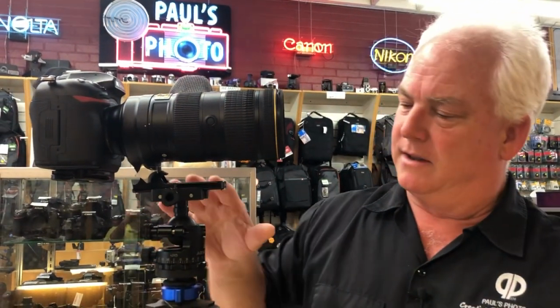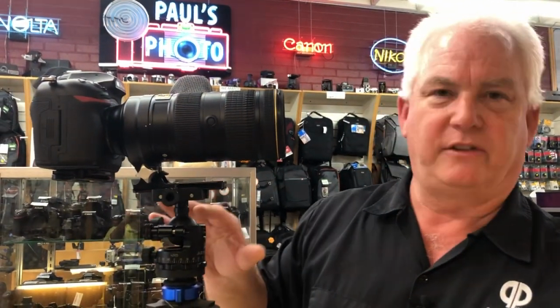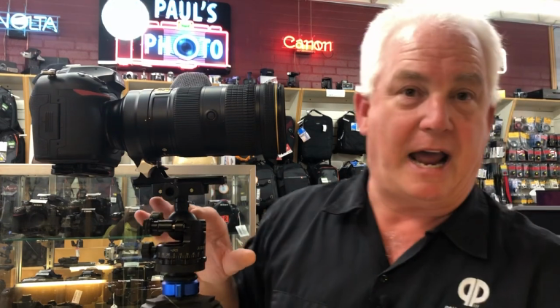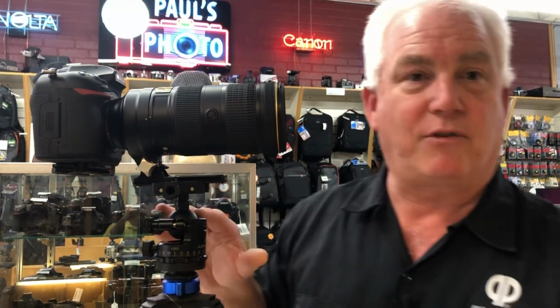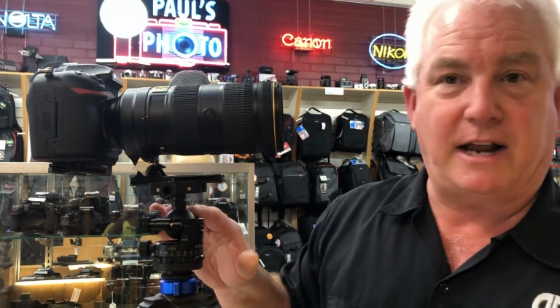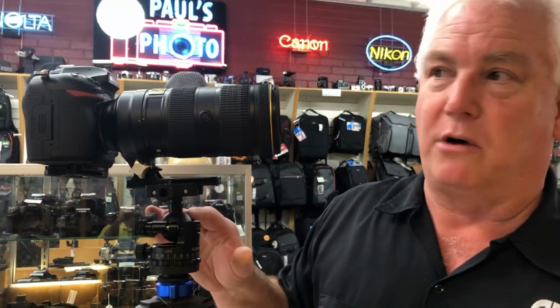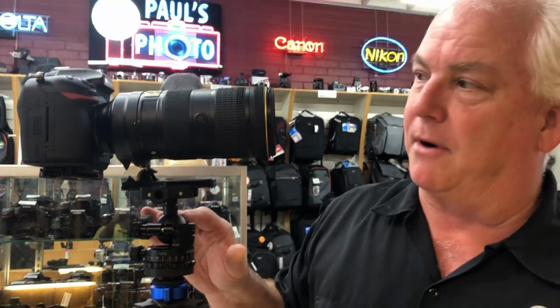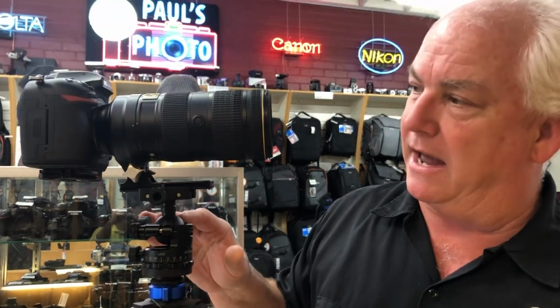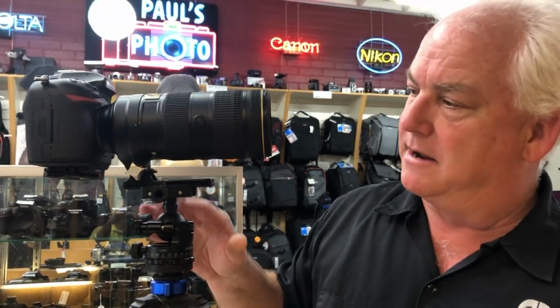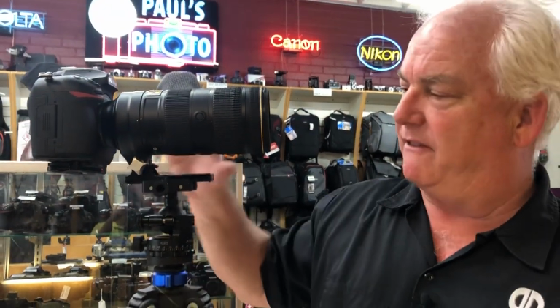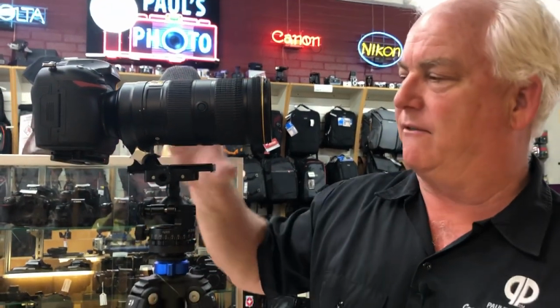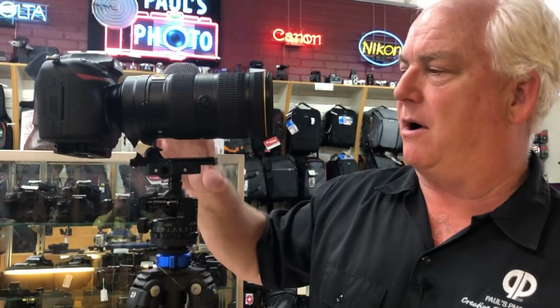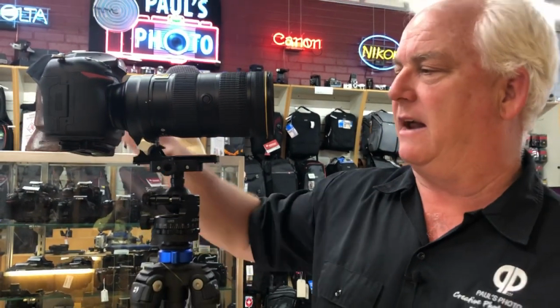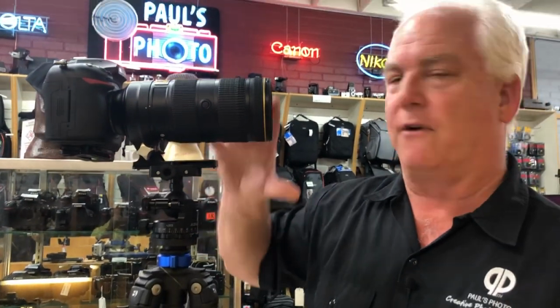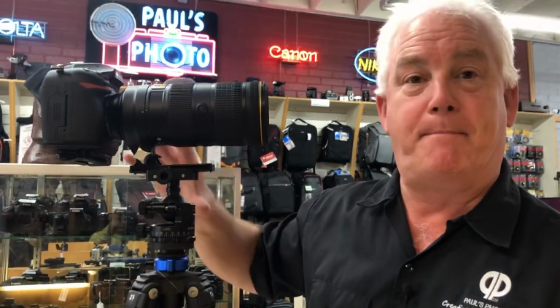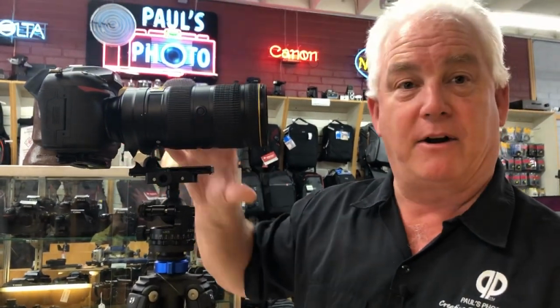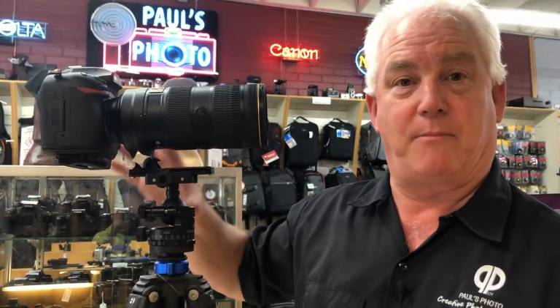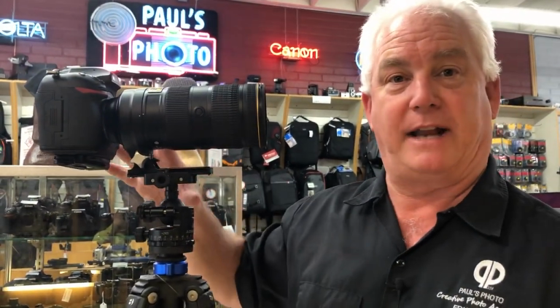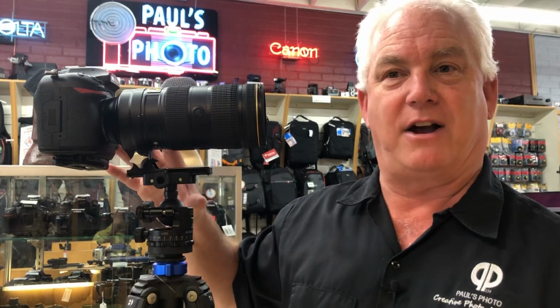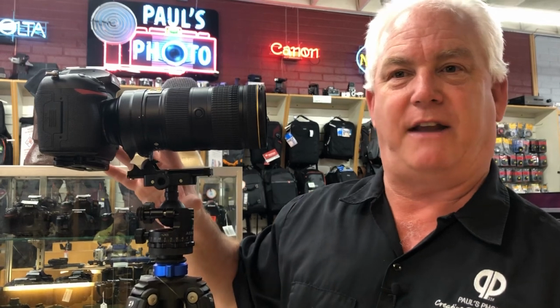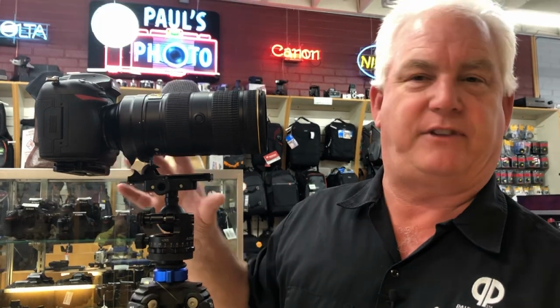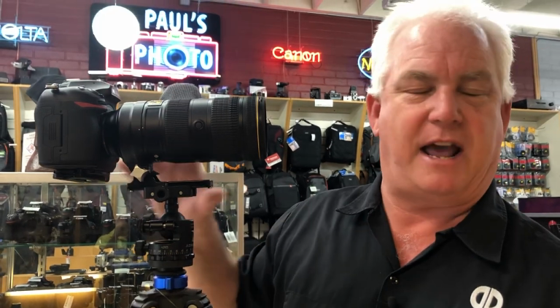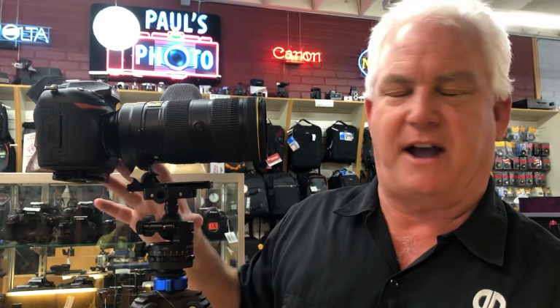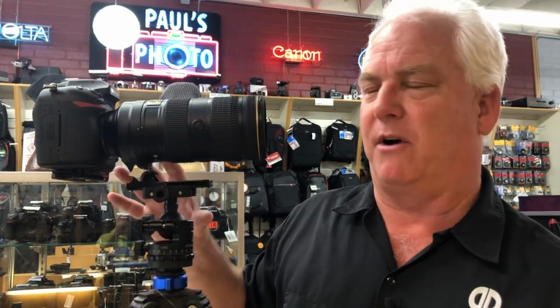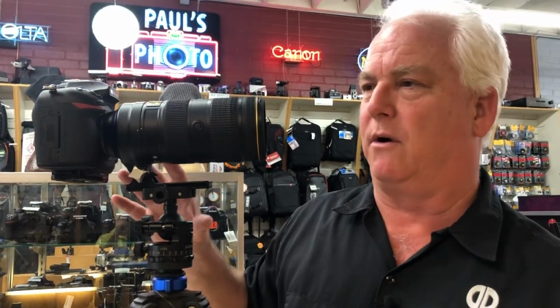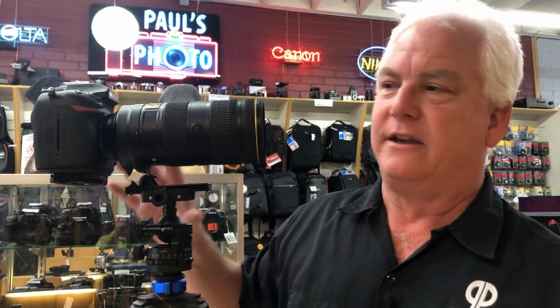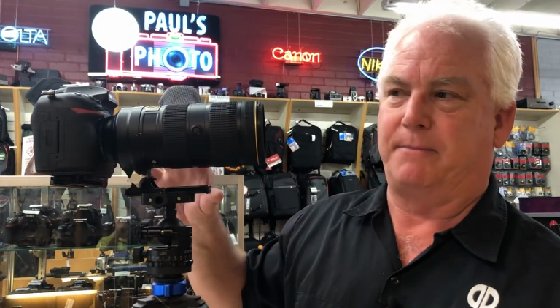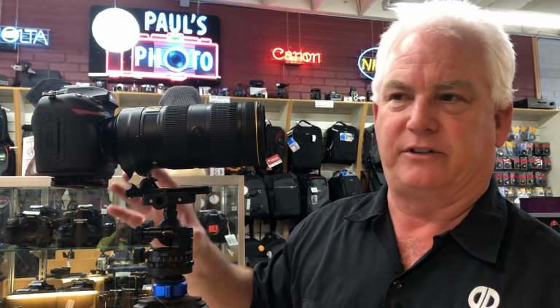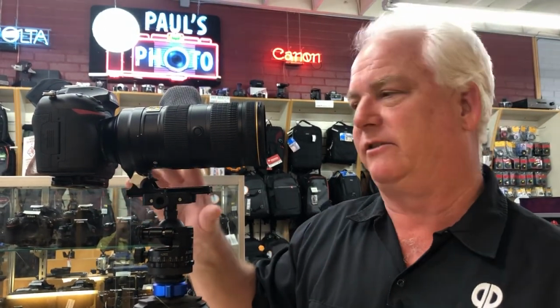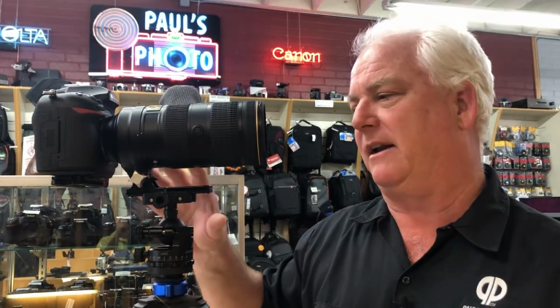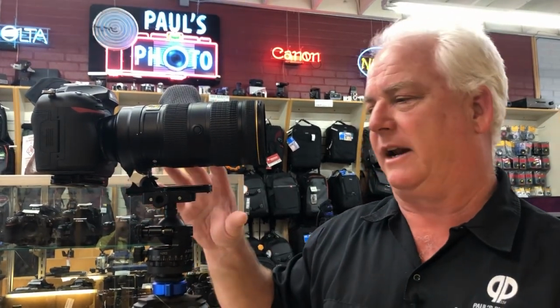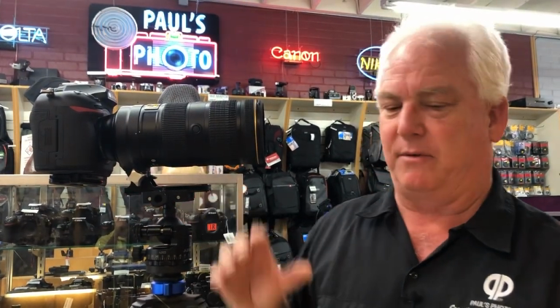This is an Acratech Nomad ball head — my favorite ball head for a bigger camera like the Nikon D850, Canon 5D Mark 4, and some of the bigger Sony and Panasonic cameras.